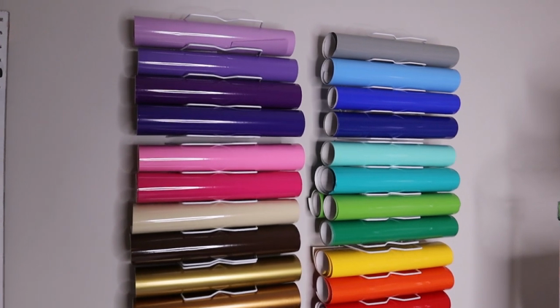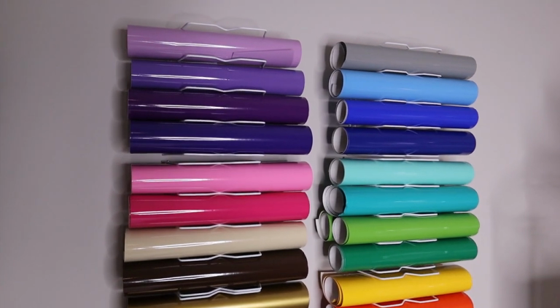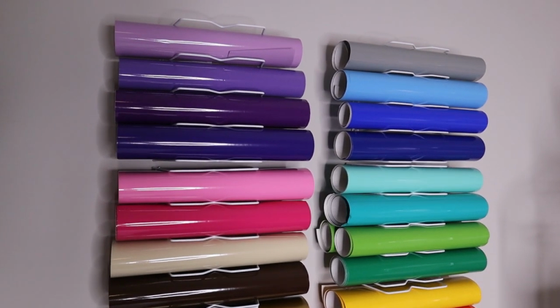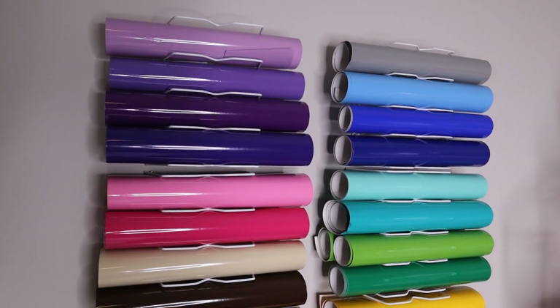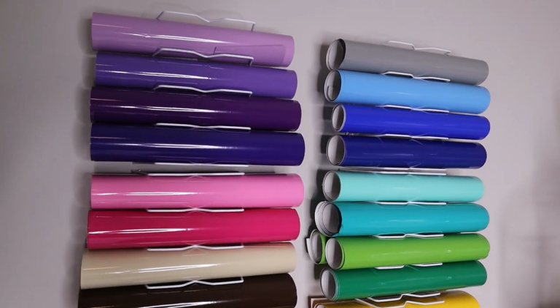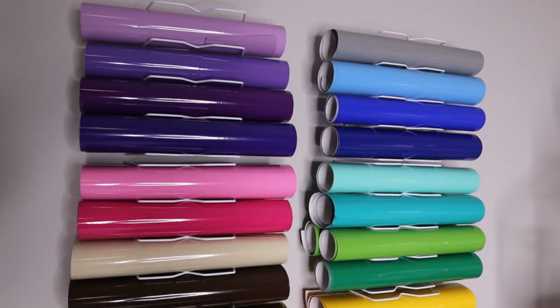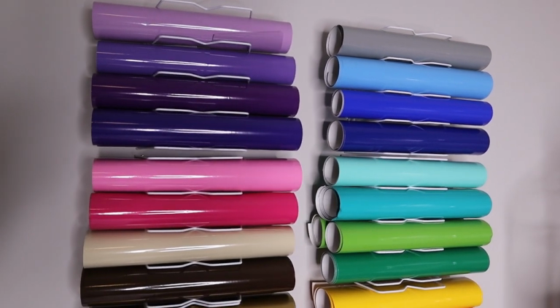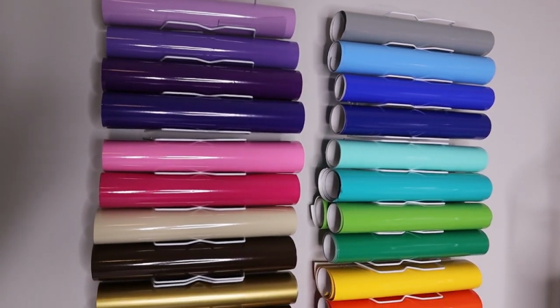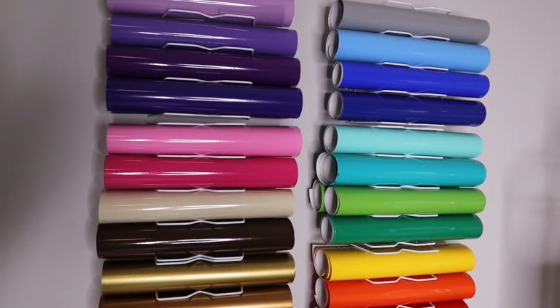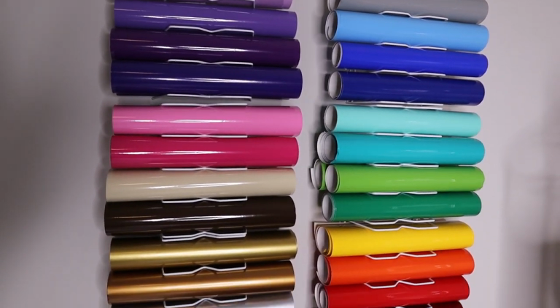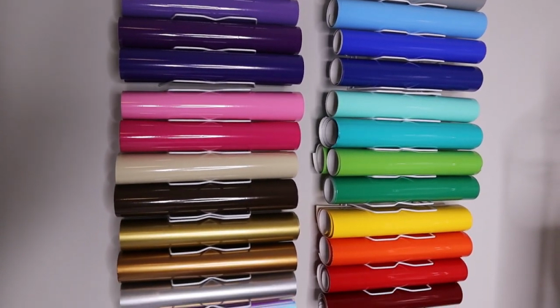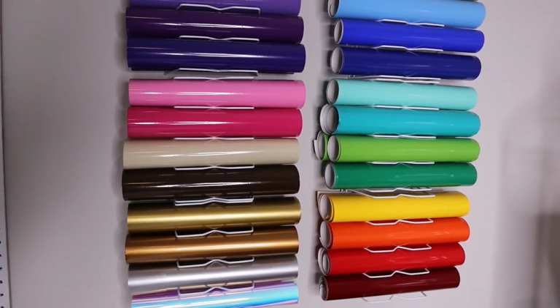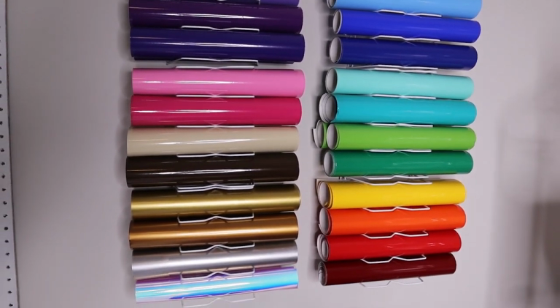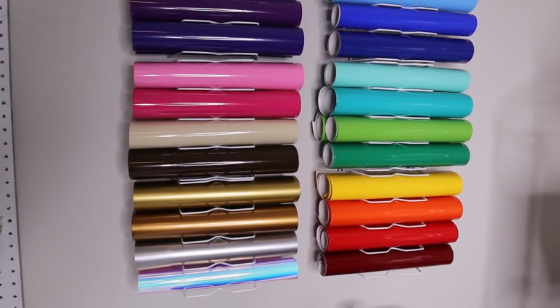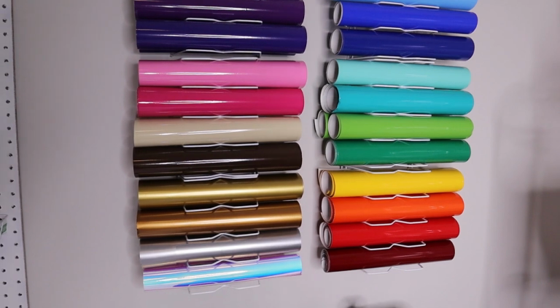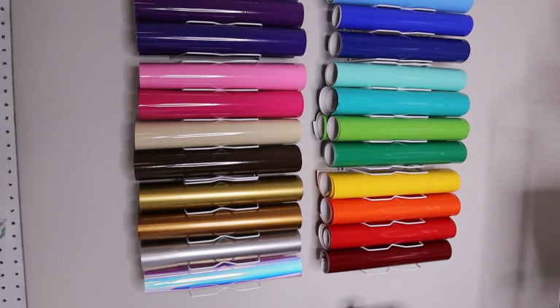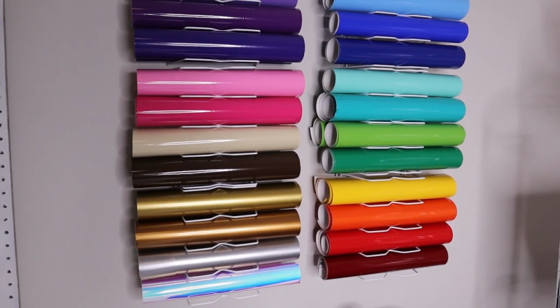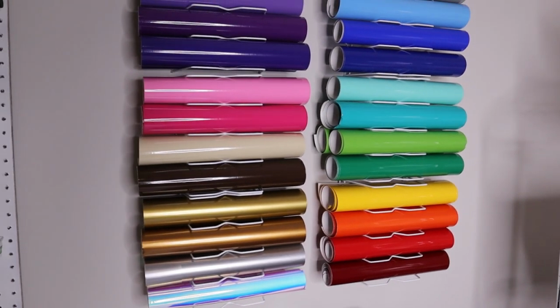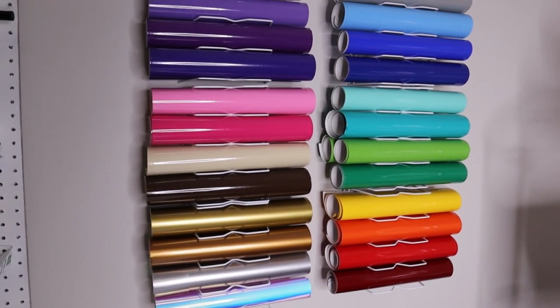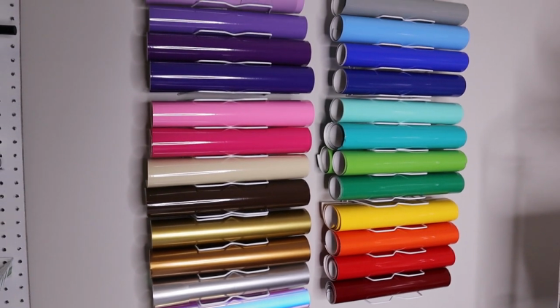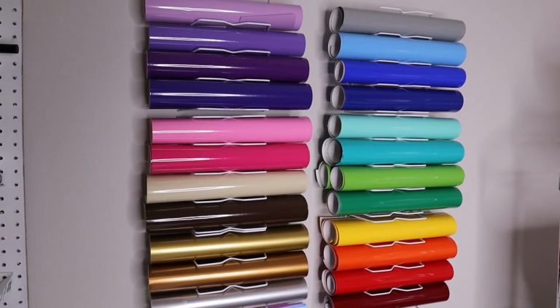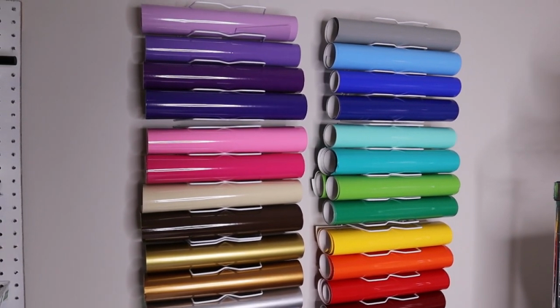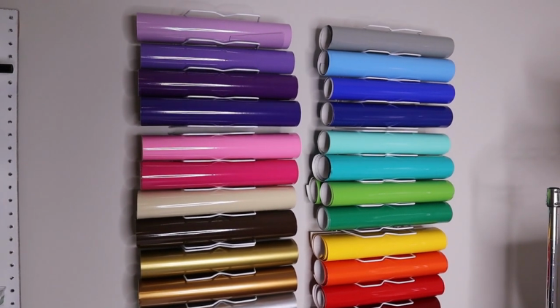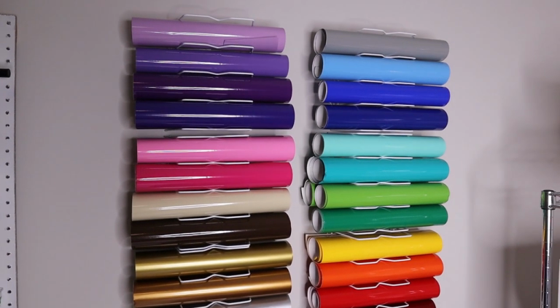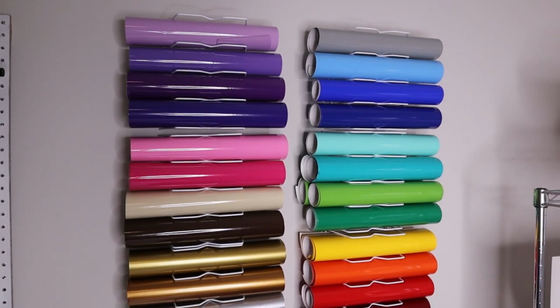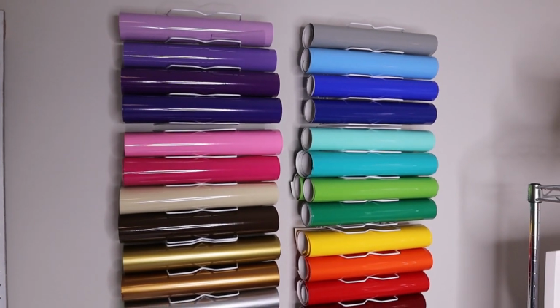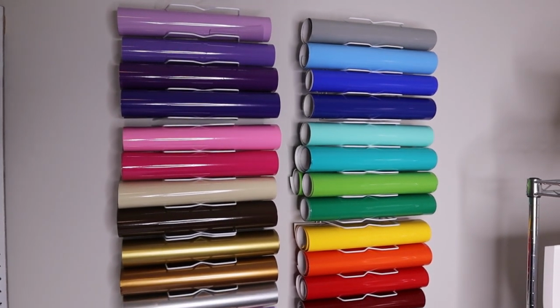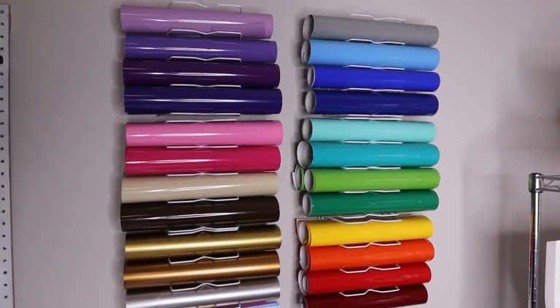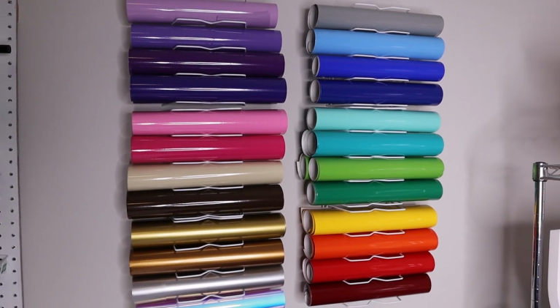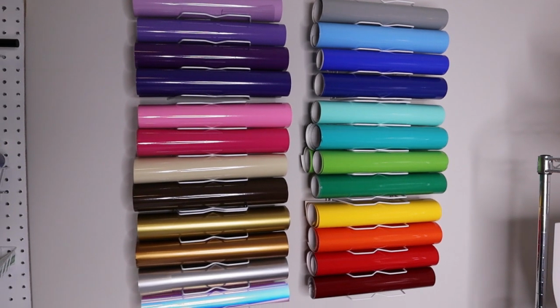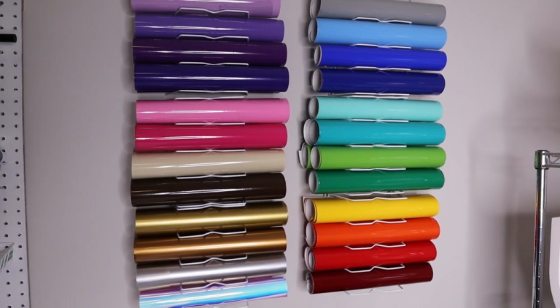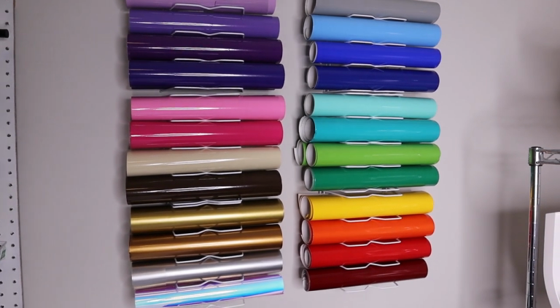I have an entire video on how I made this, but it is a Dollar Tree DIY. This is how I store my vinyl rolls. I will link that video in the cards if you are interested in knowing how to make this.